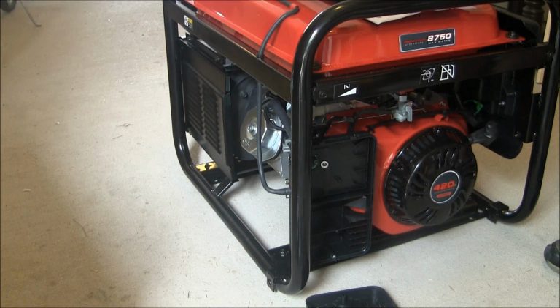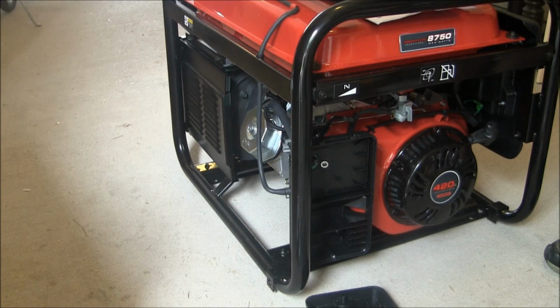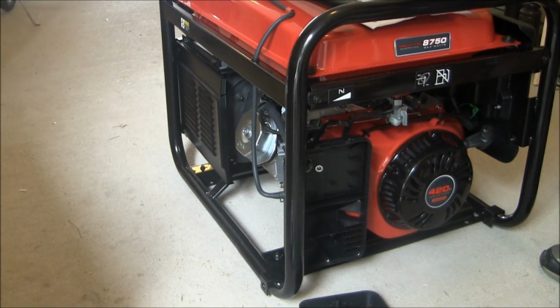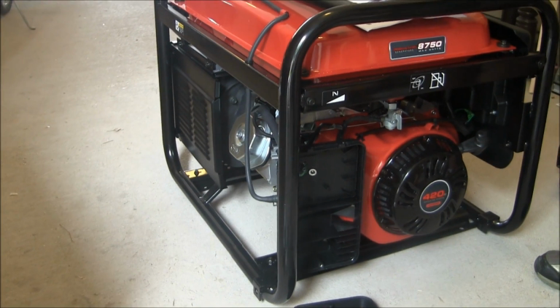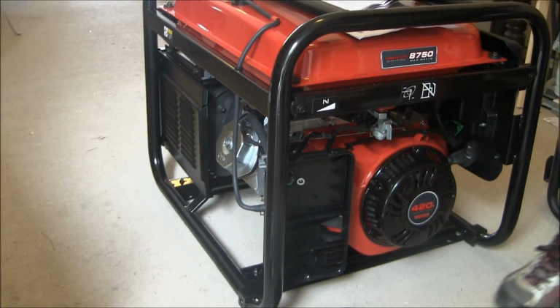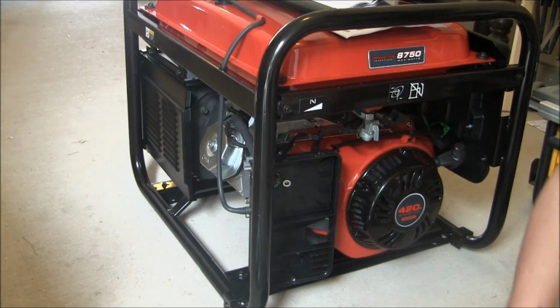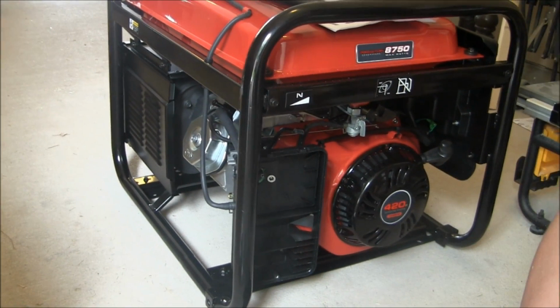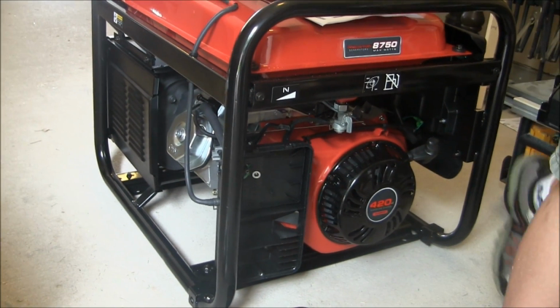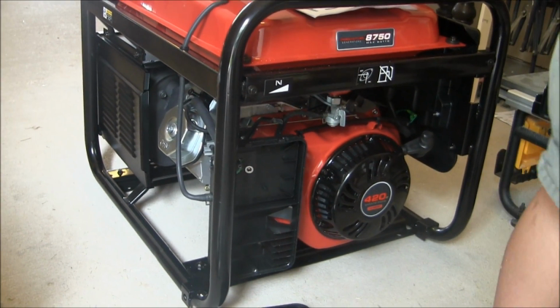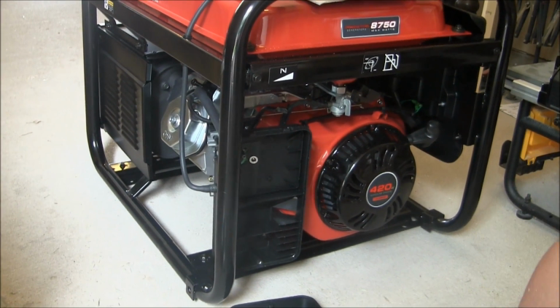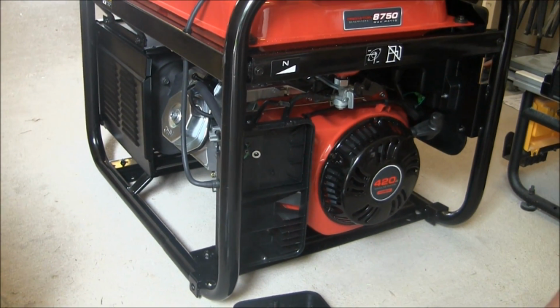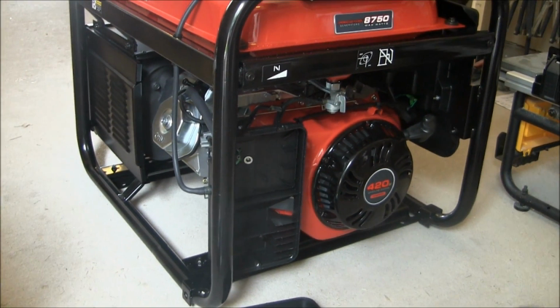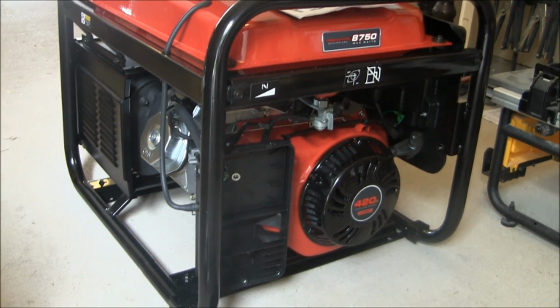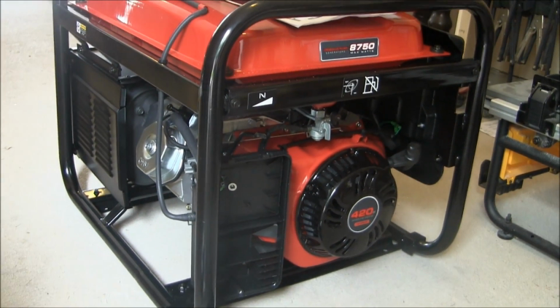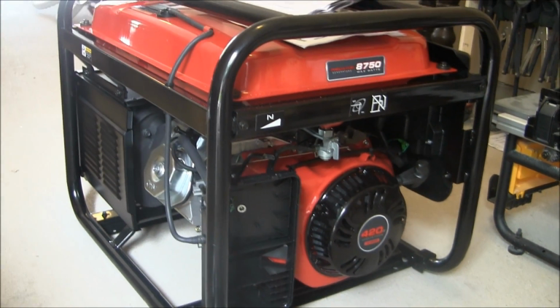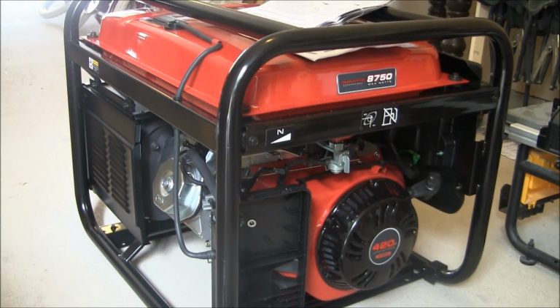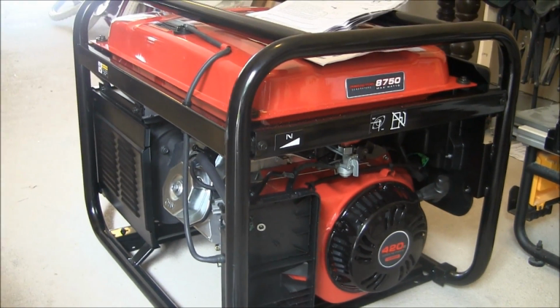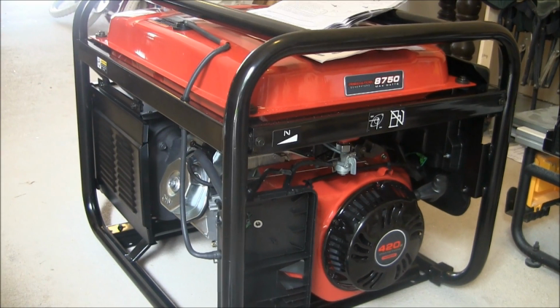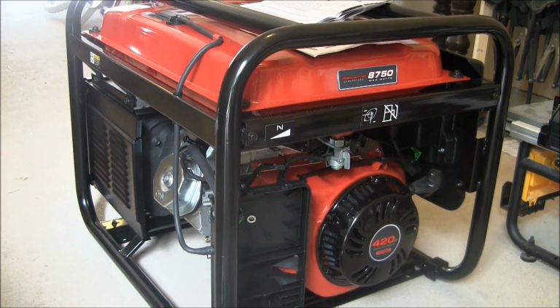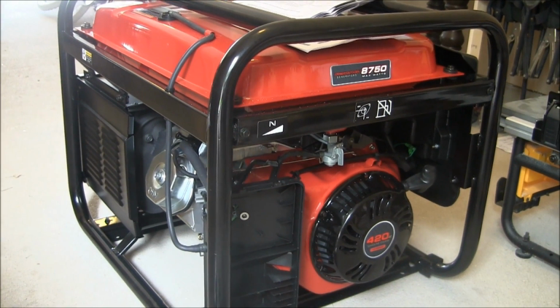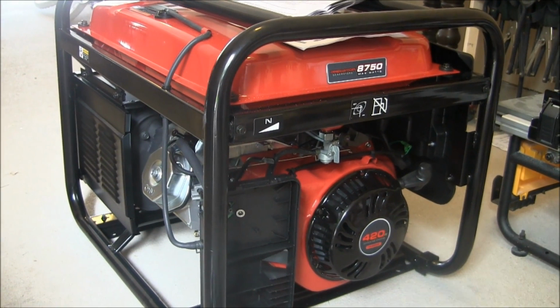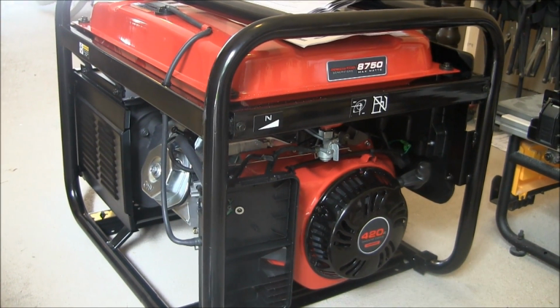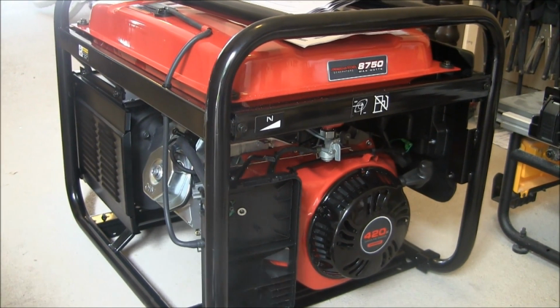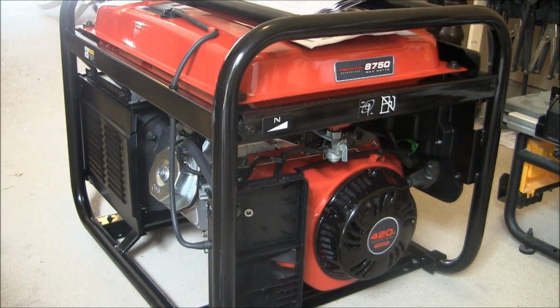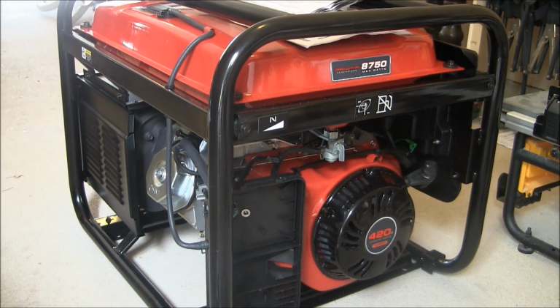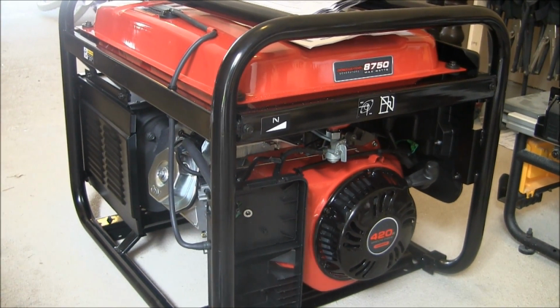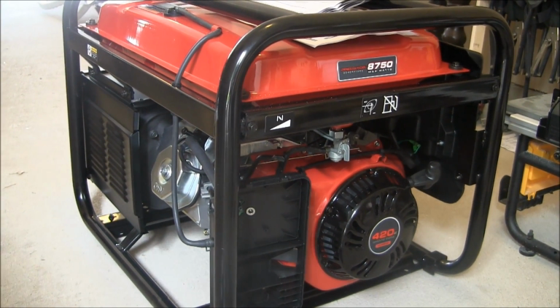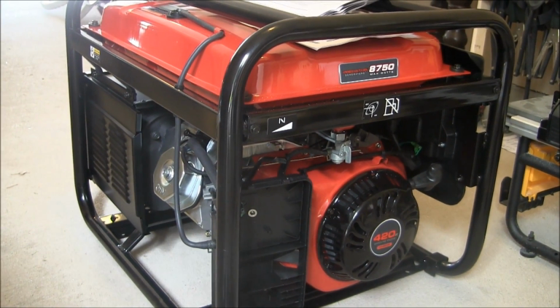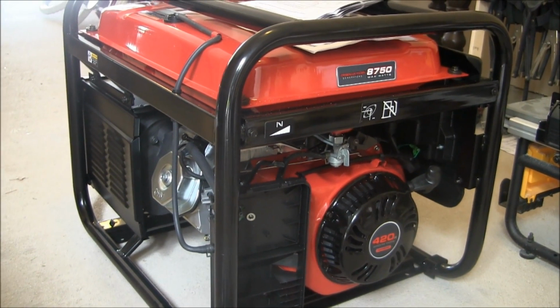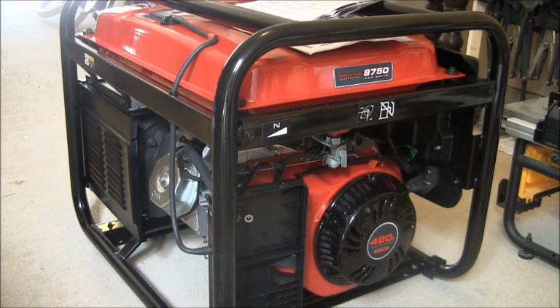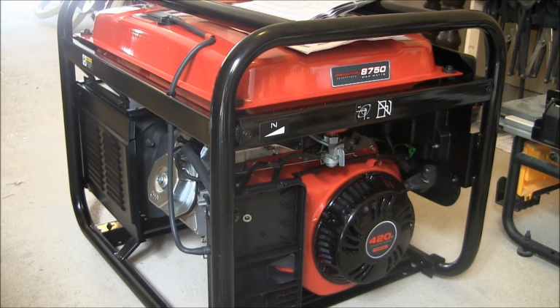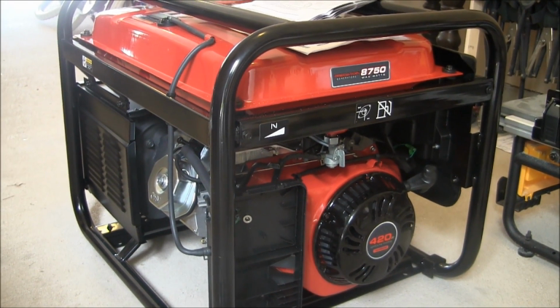New generator, it's a Predator. We got it from Harbor Freight. It was one of the least expensive models we could find. It's an 8,750 watt max, 7,000 watts running.